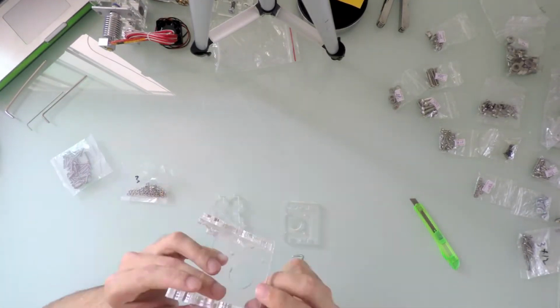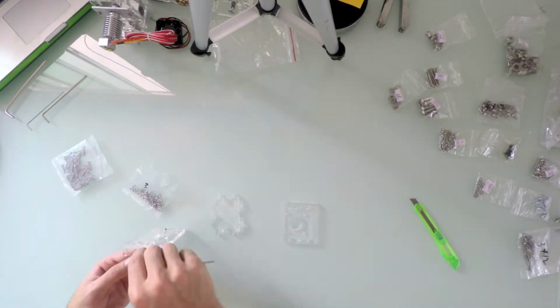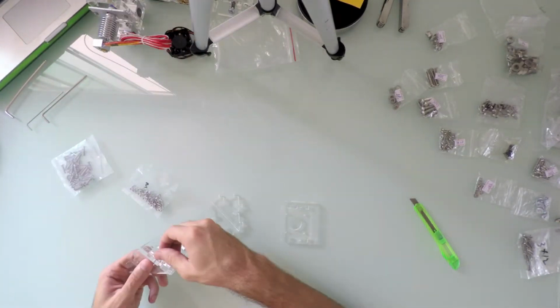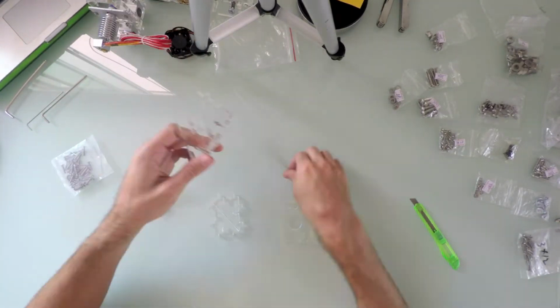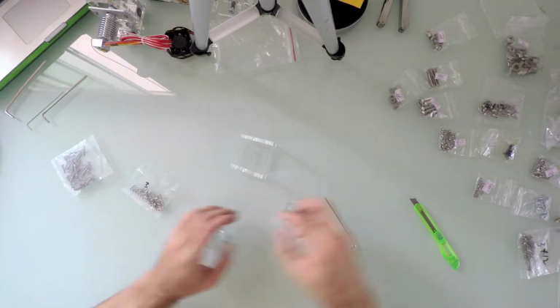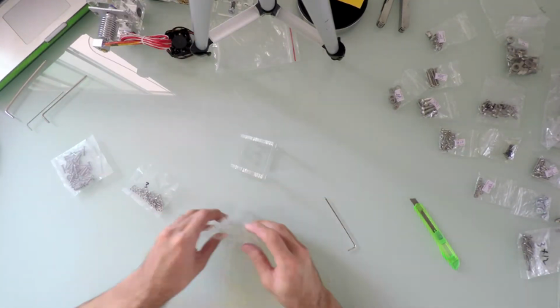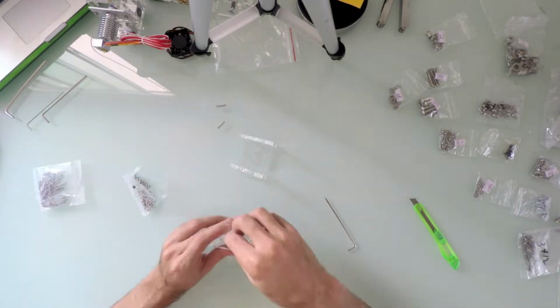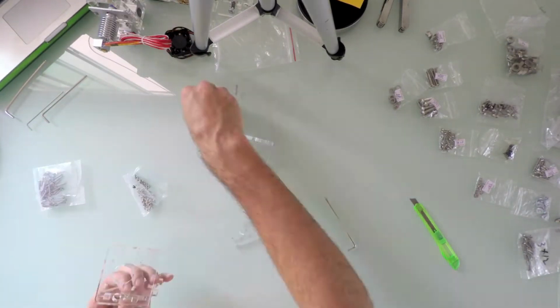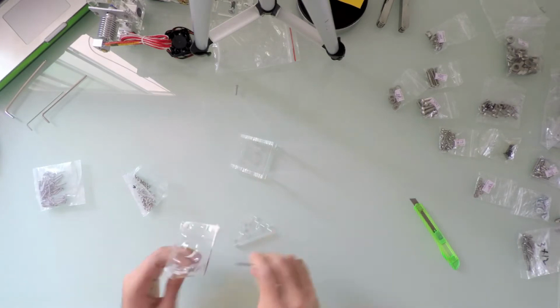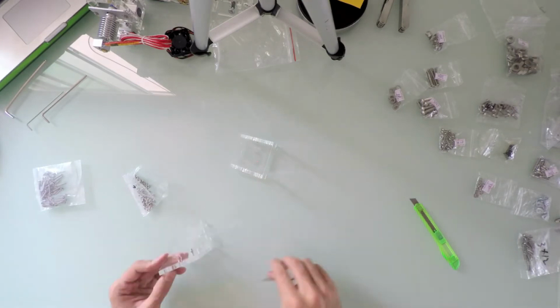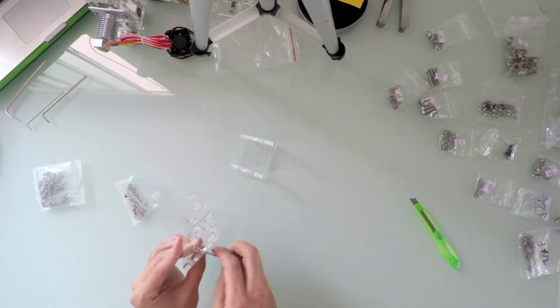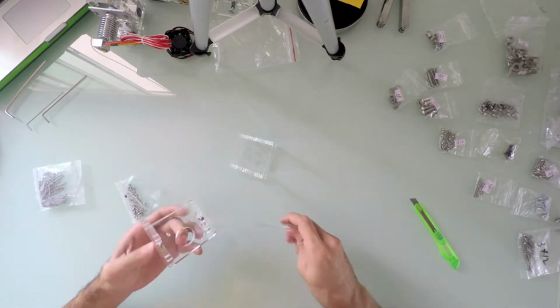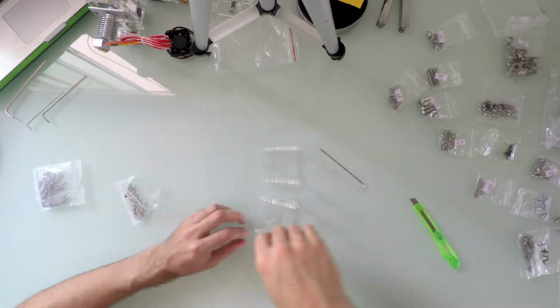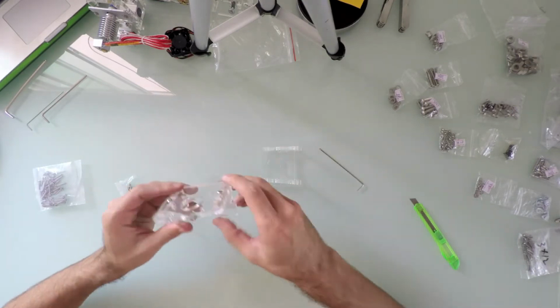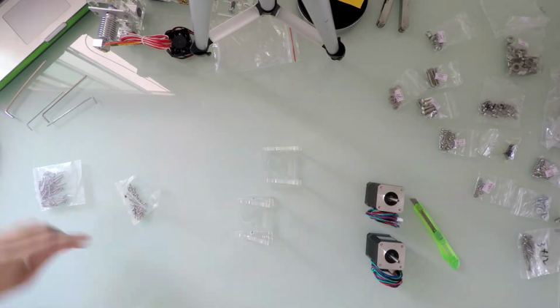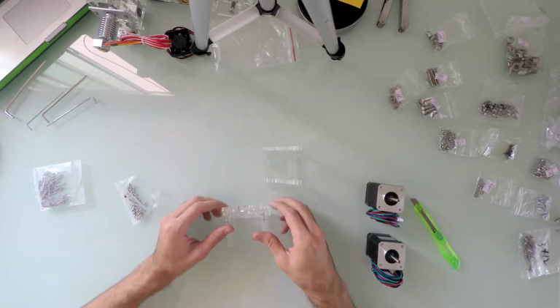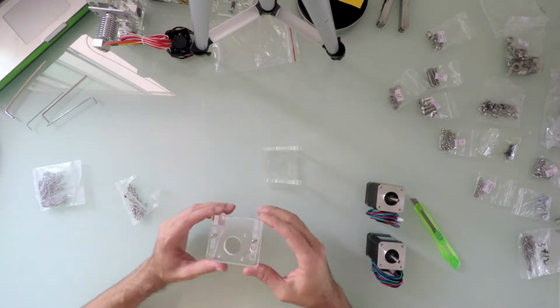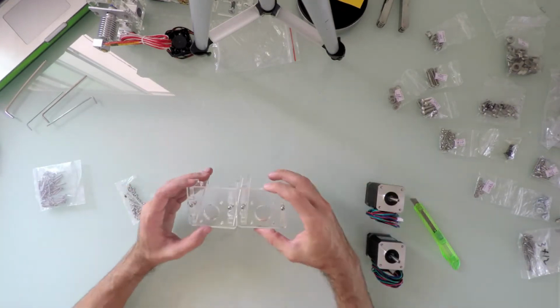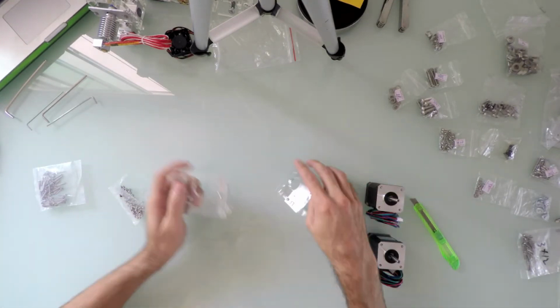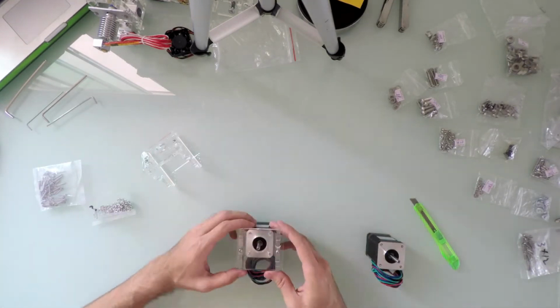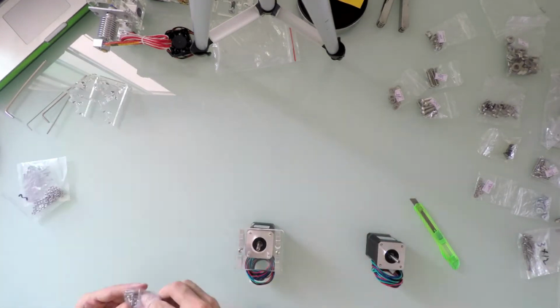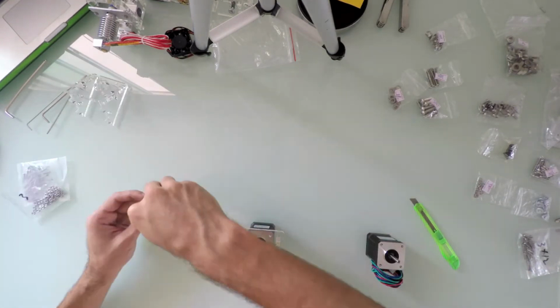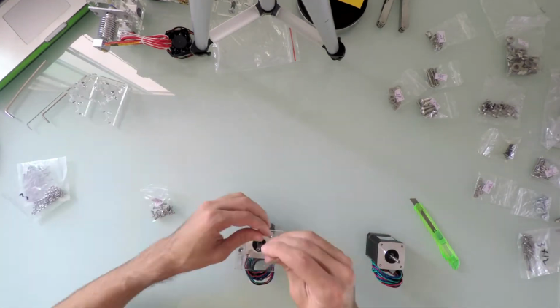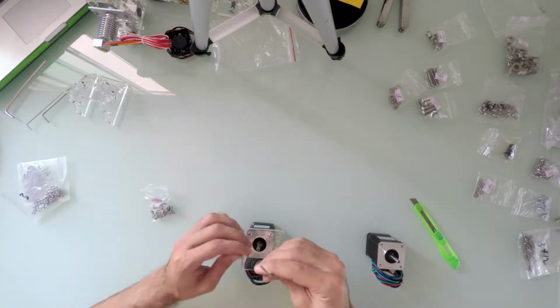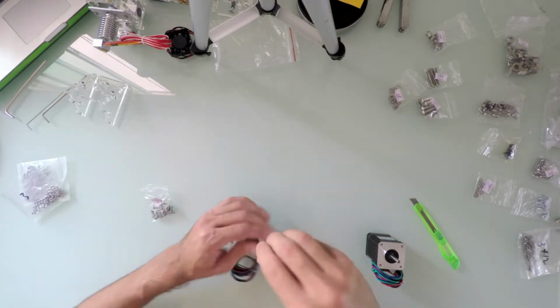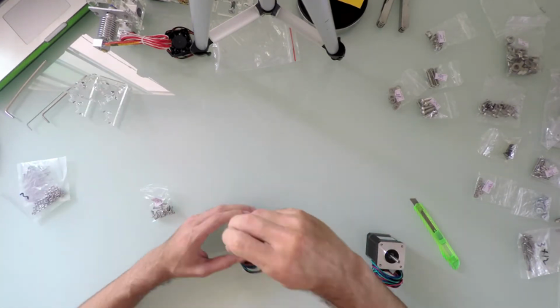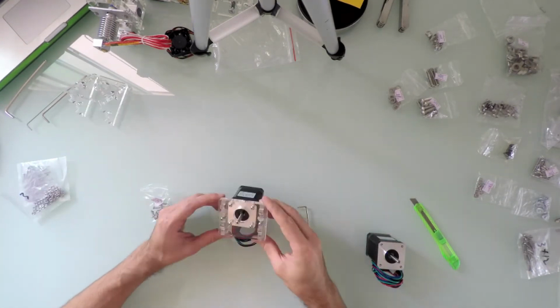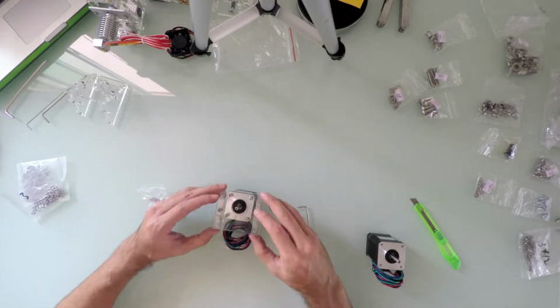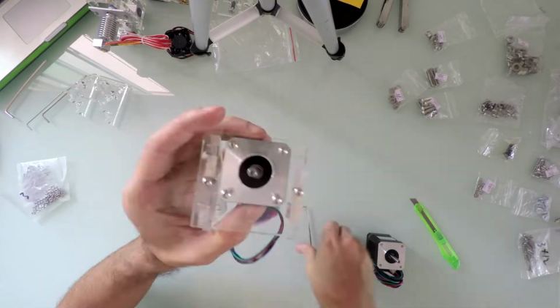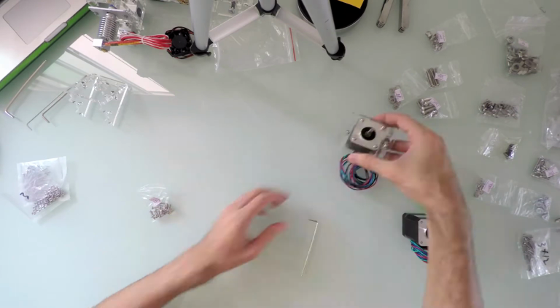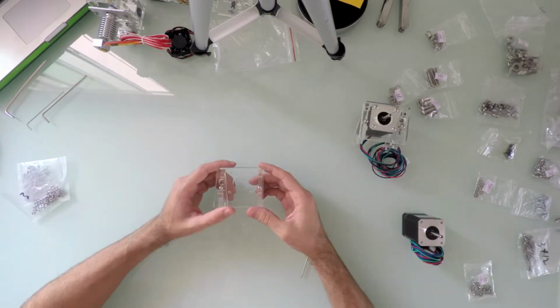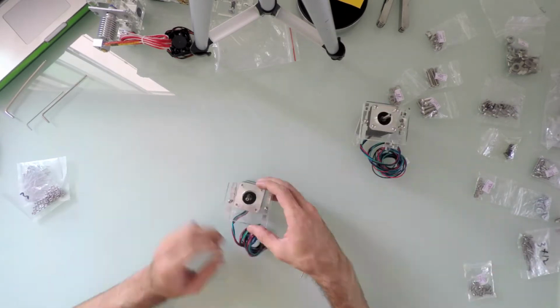Next, I quickly assembled both Z-stepper motors onto their supports and set them aside so I could work on the printing bed.